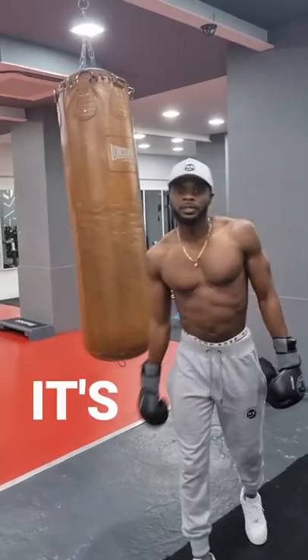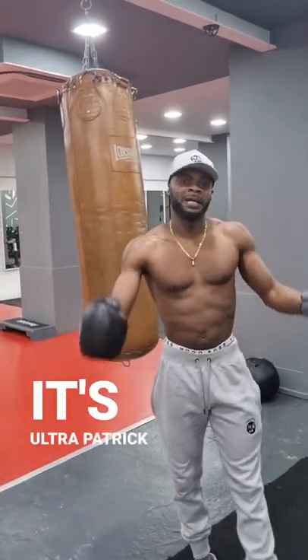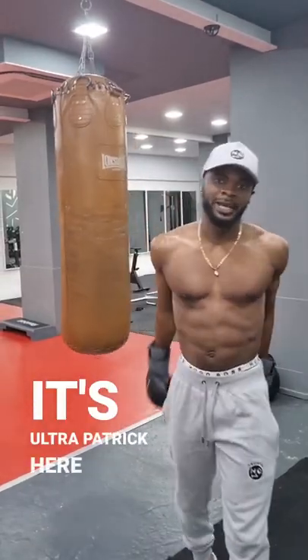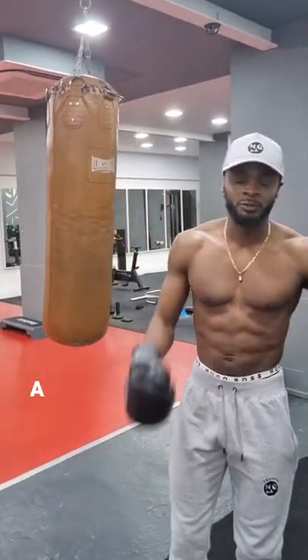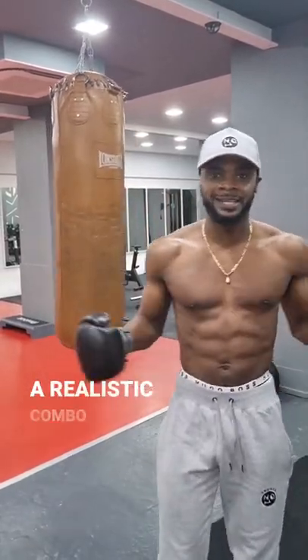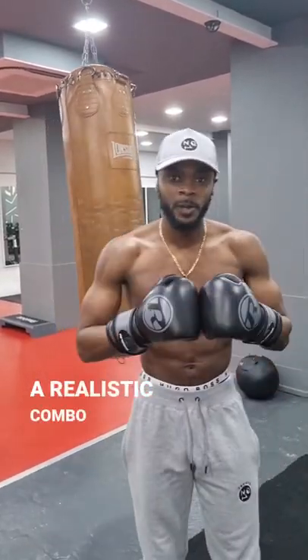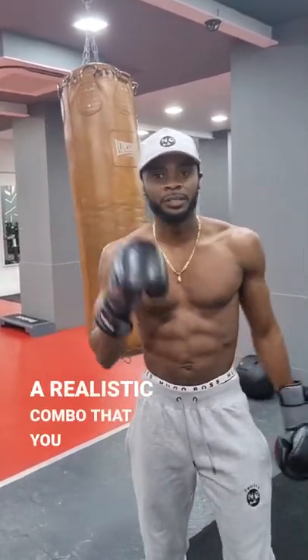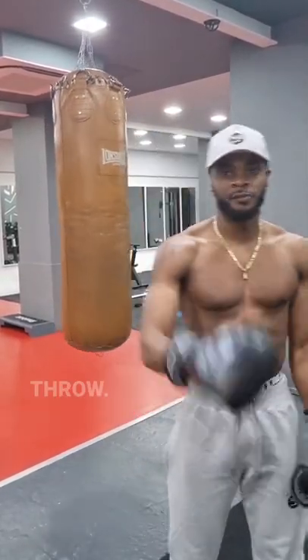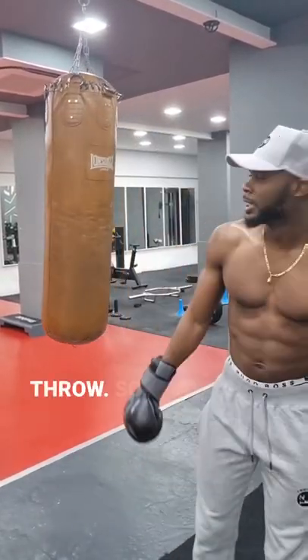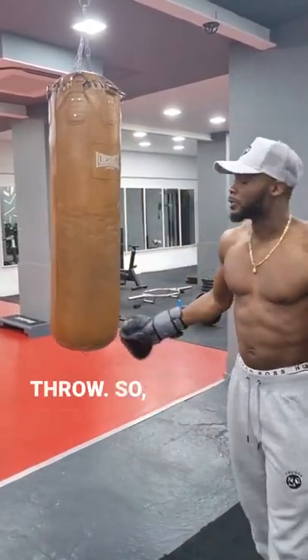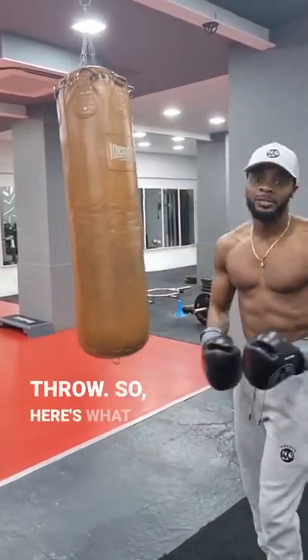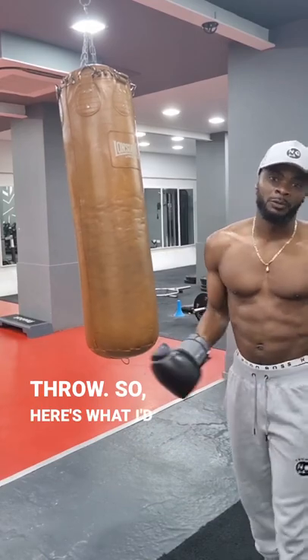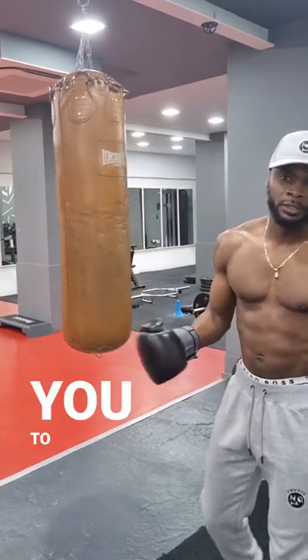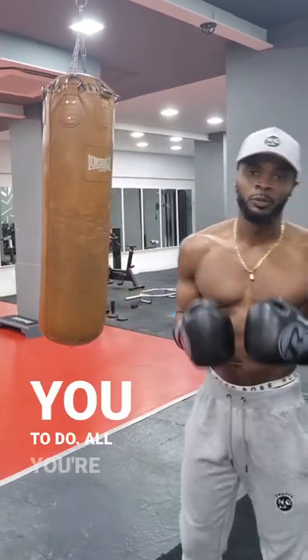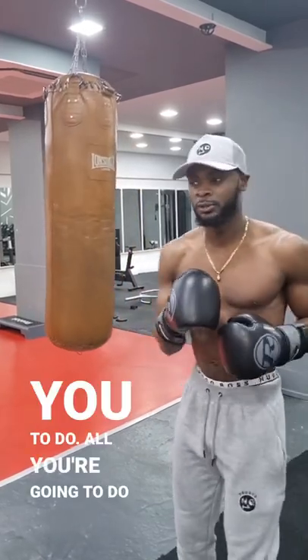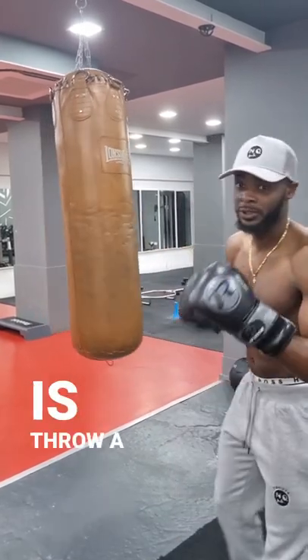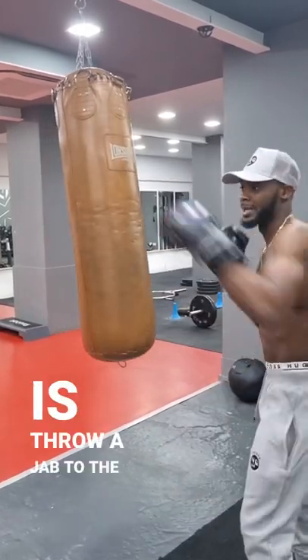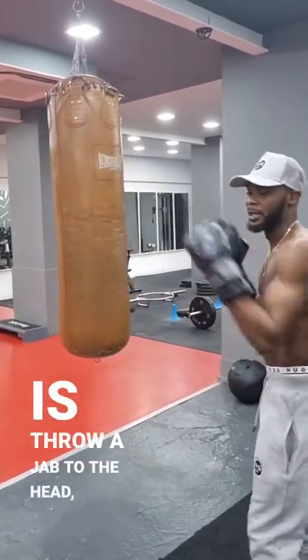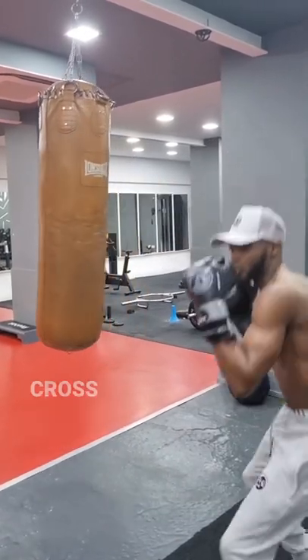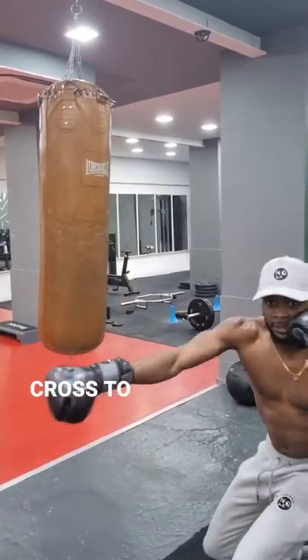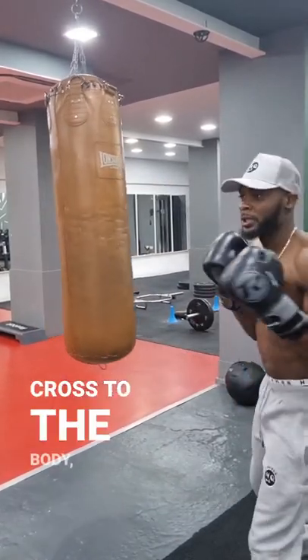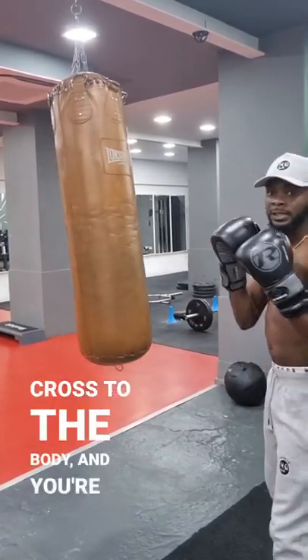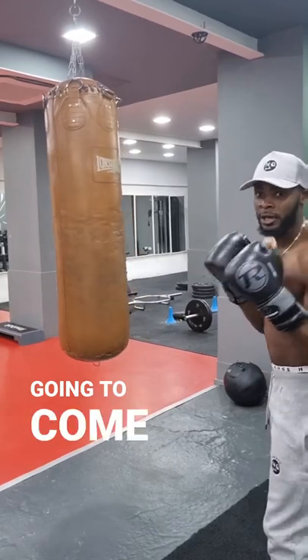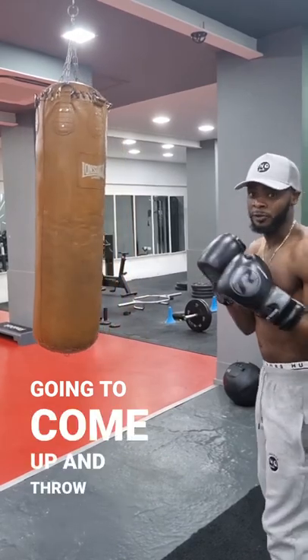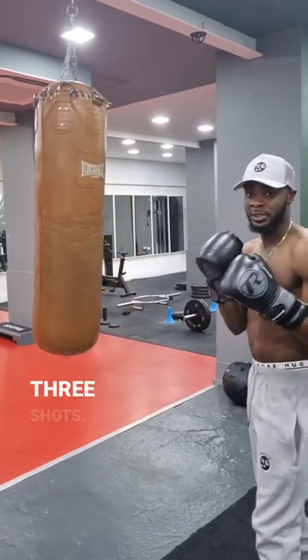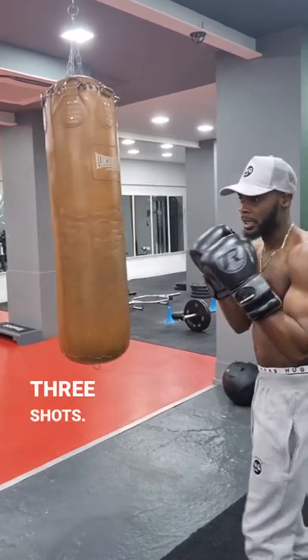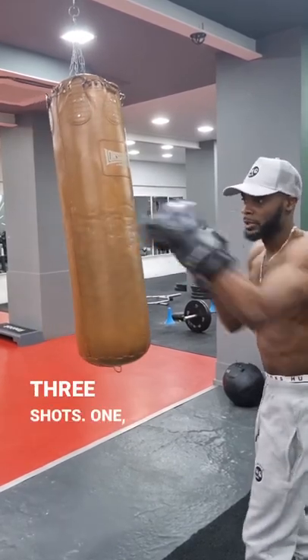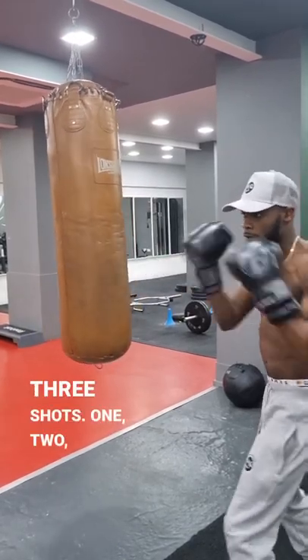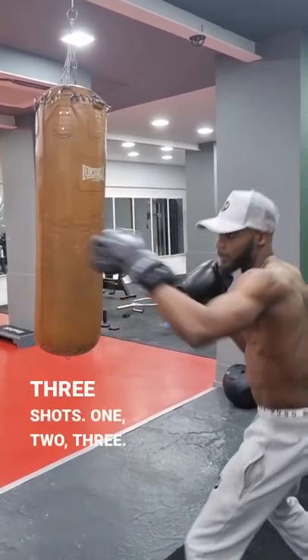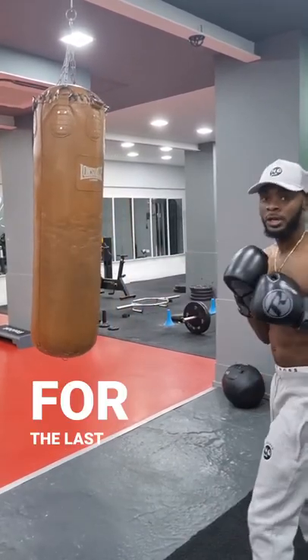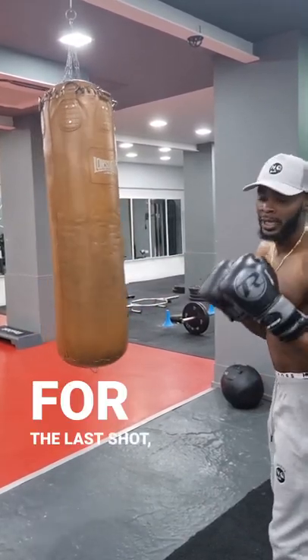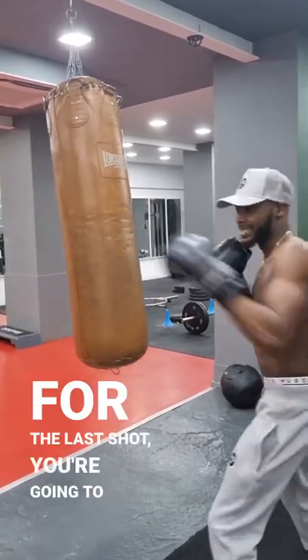It's Ultra Patrick here with a realistic combo that you can throw. Here's what I would like you to do: all you're going to do is throw a jab to the head, a cross to the body, then come up and throw three shots — one, two, three. For the last shot you're going to...